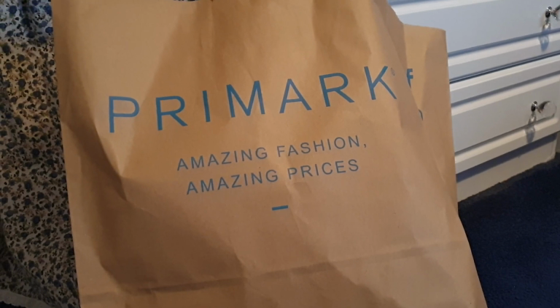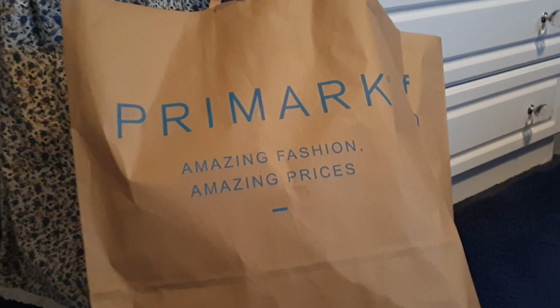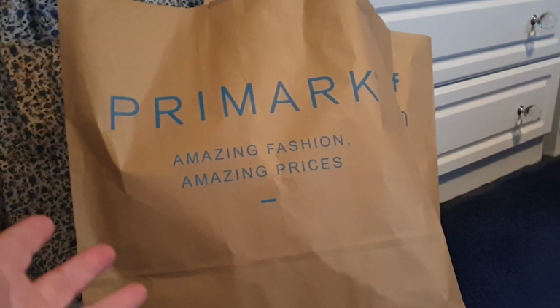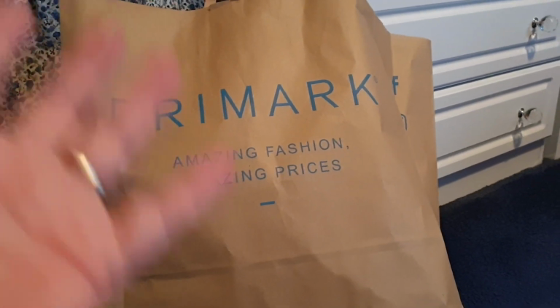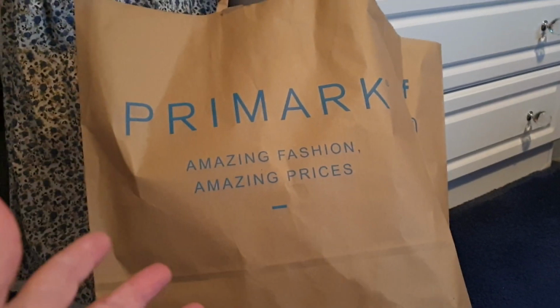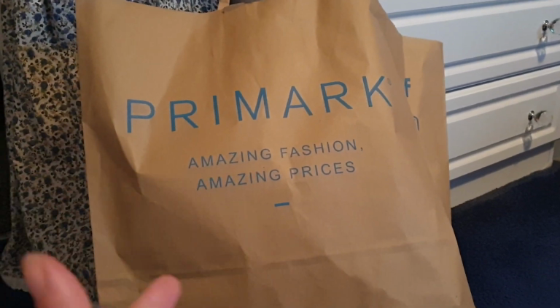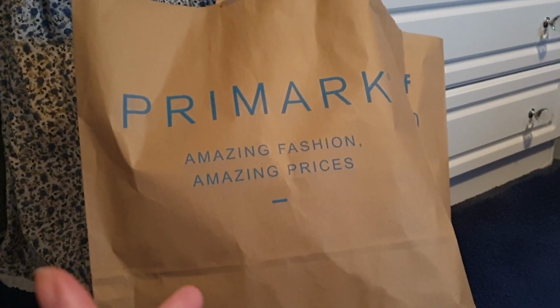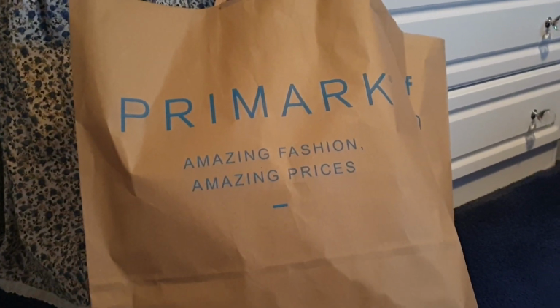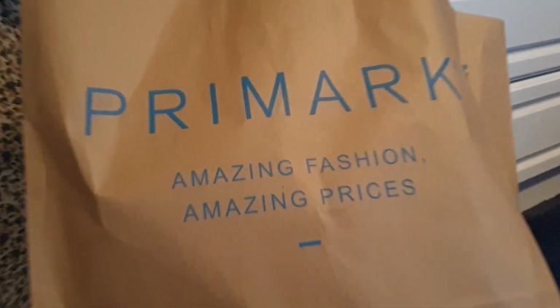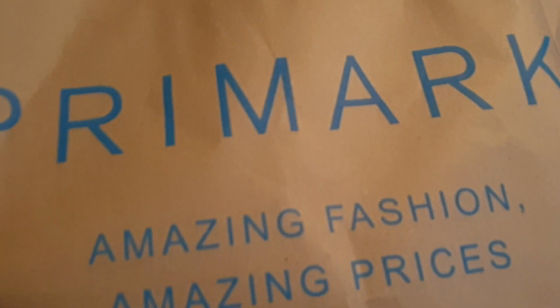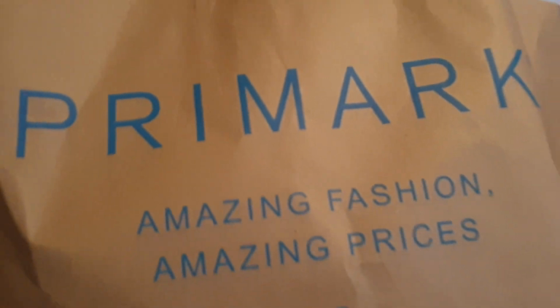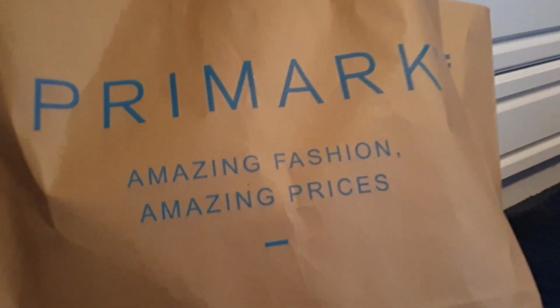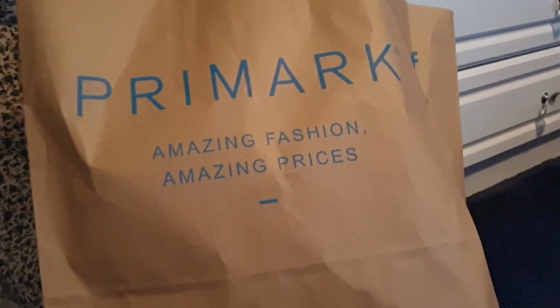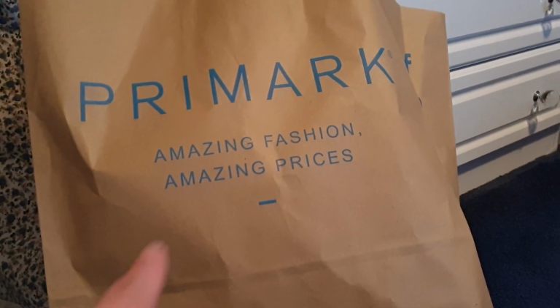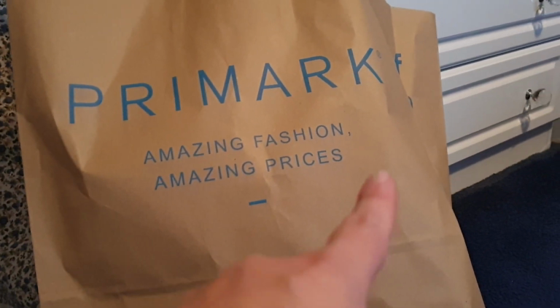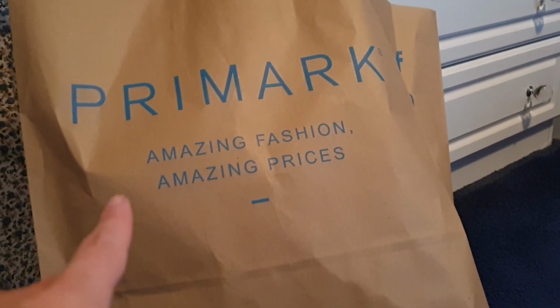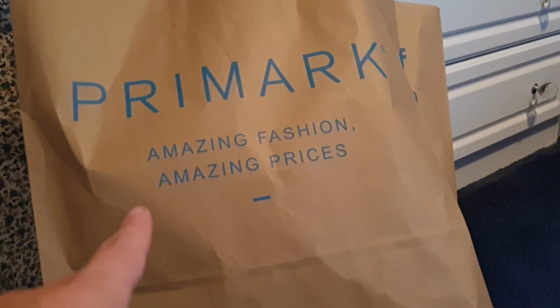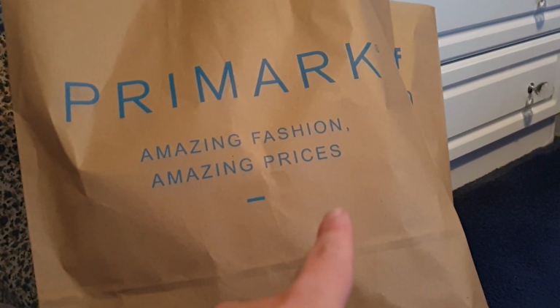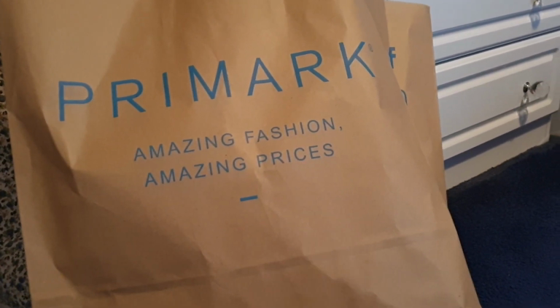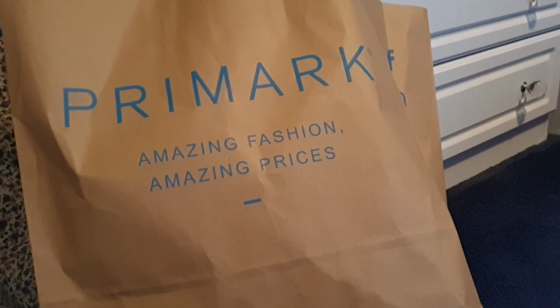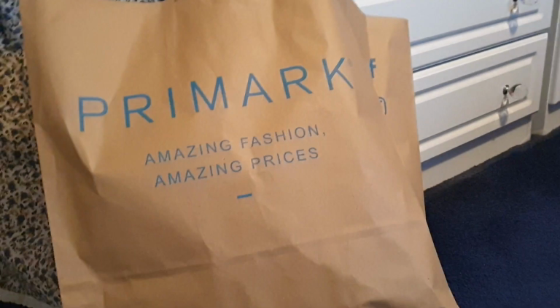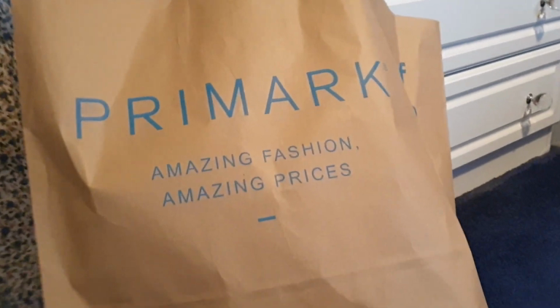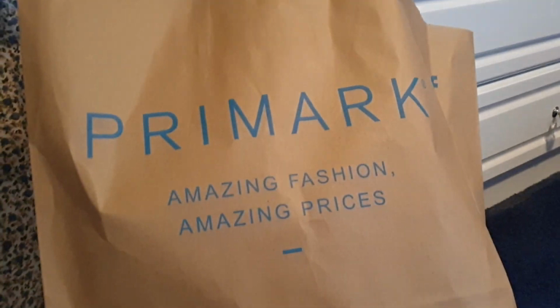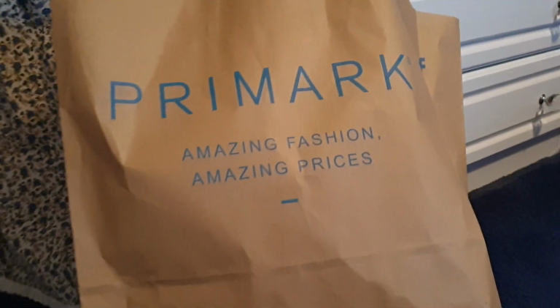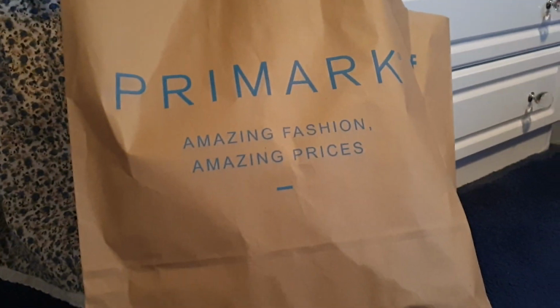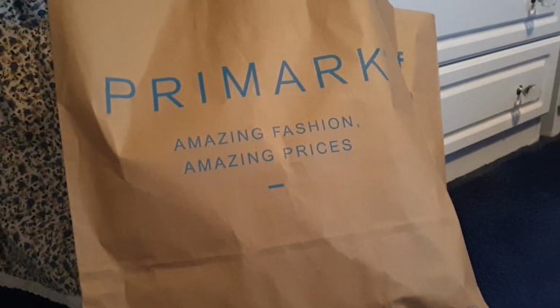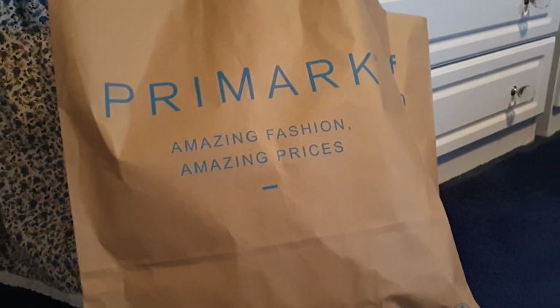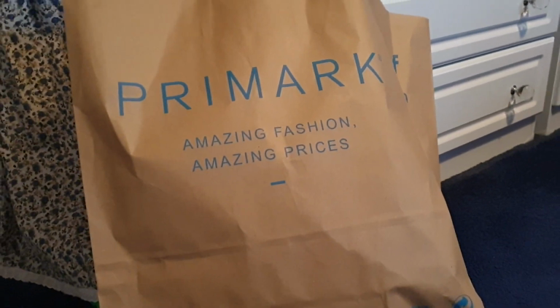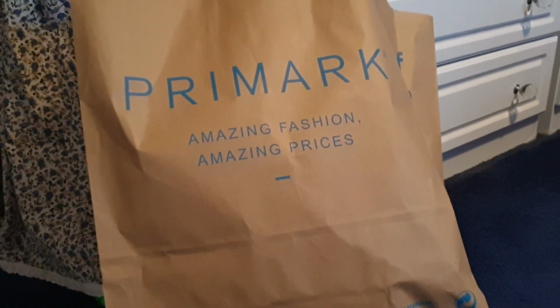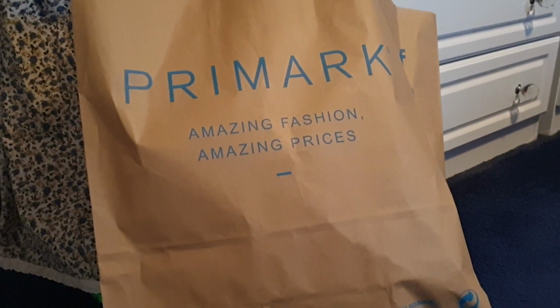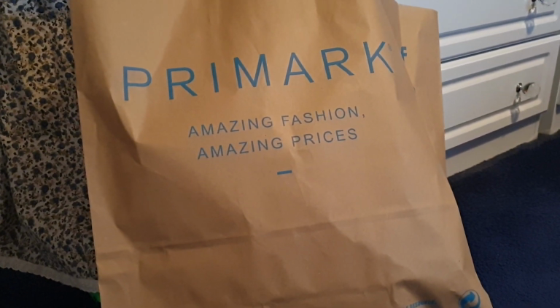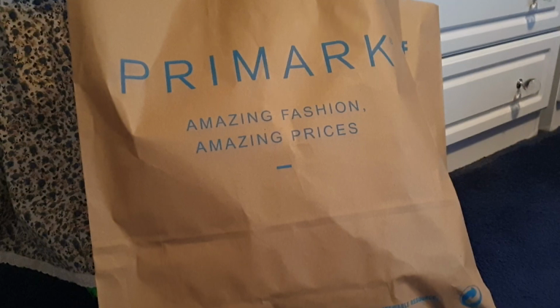As you can see, there is a big Primark bag here. Primark! Amazing fashion, amazing prices. So amazing. I went shopping and in this video I'm going to show you what I got.